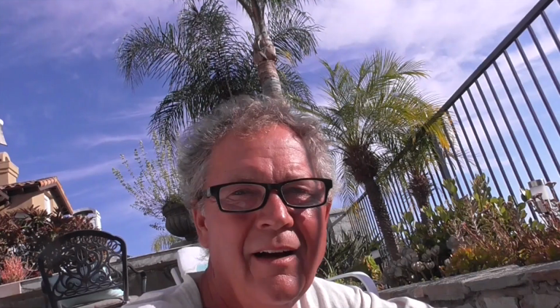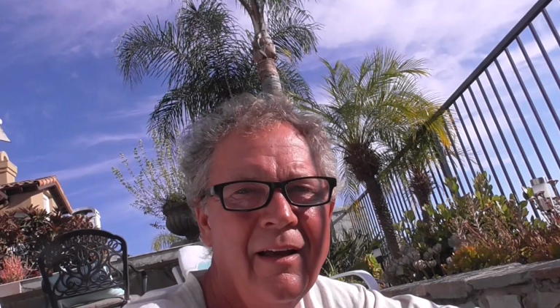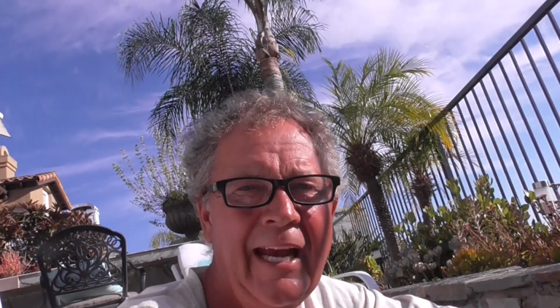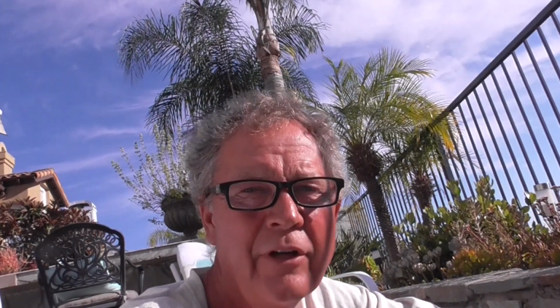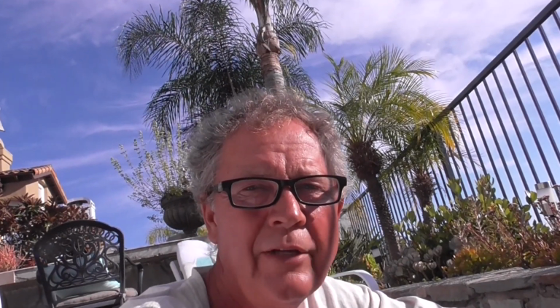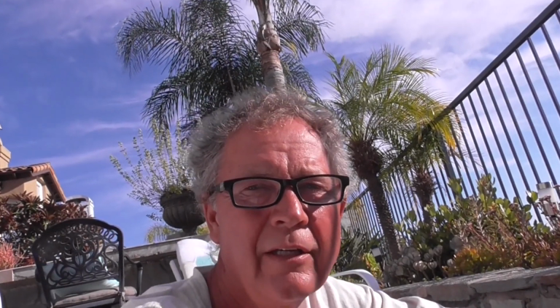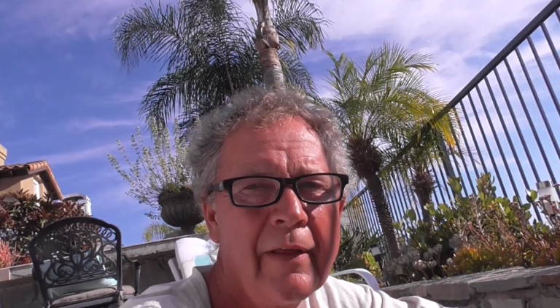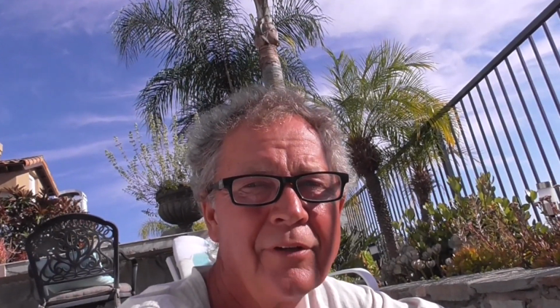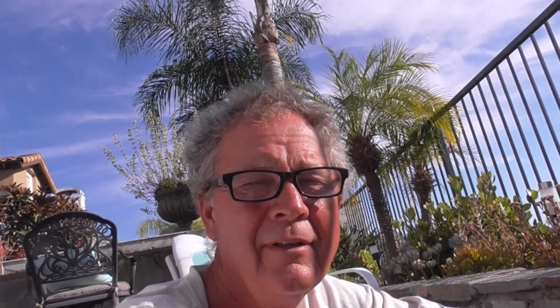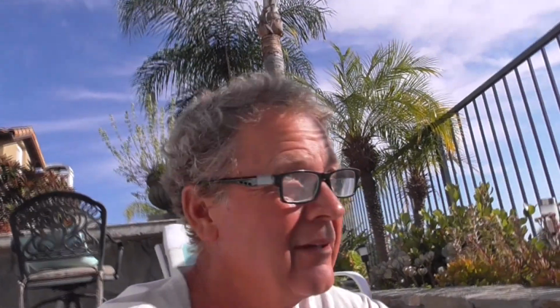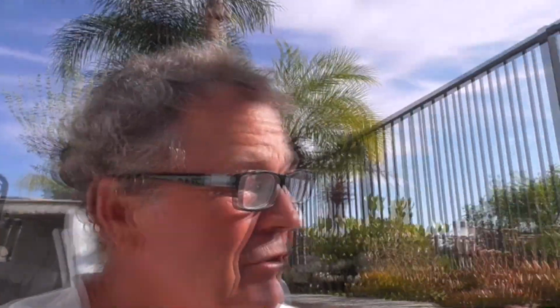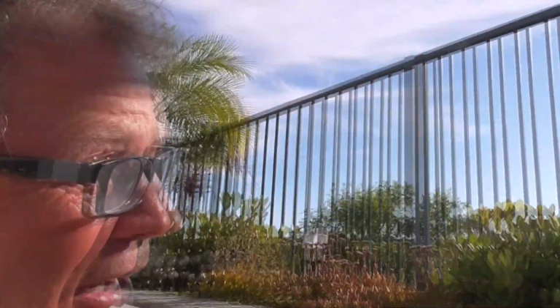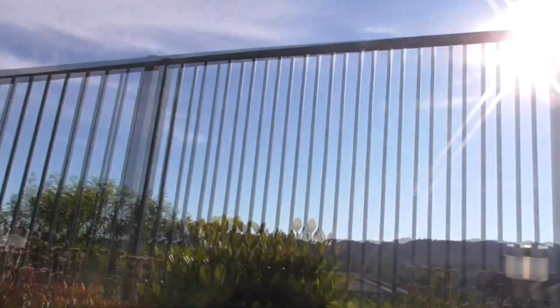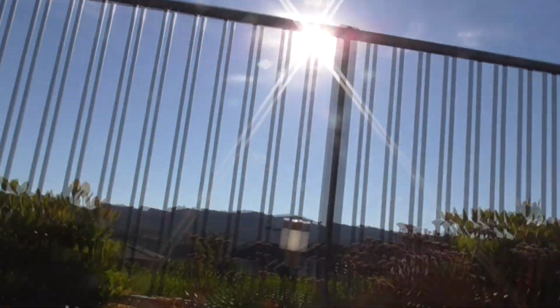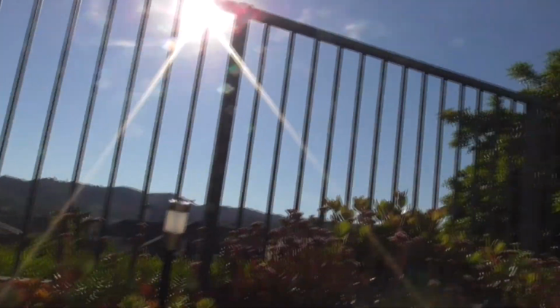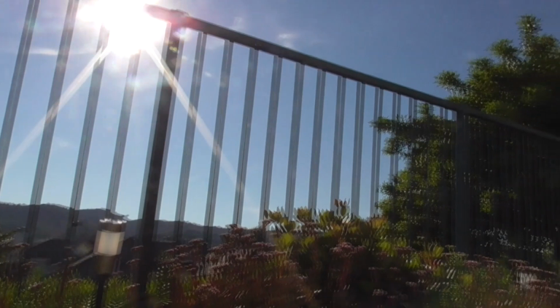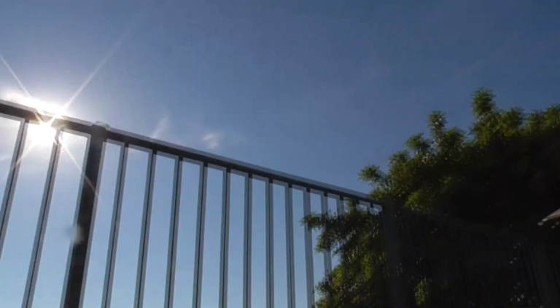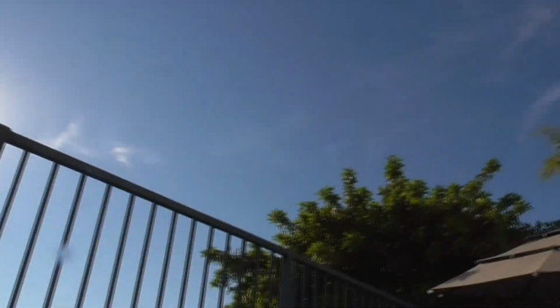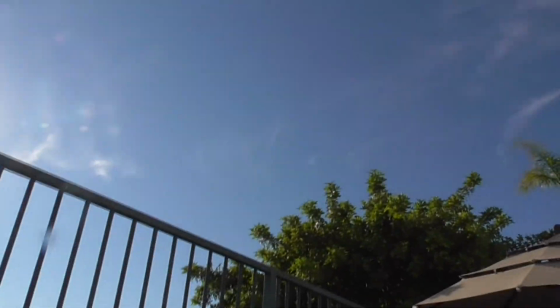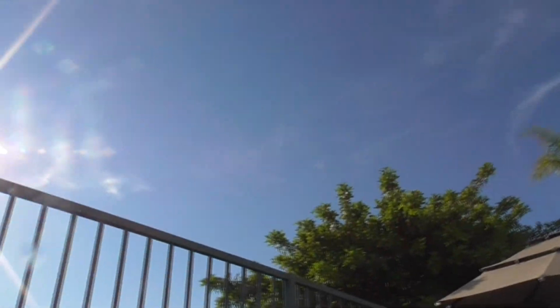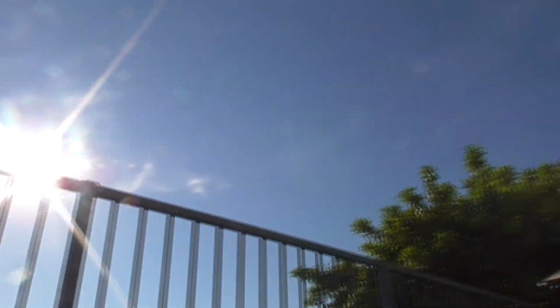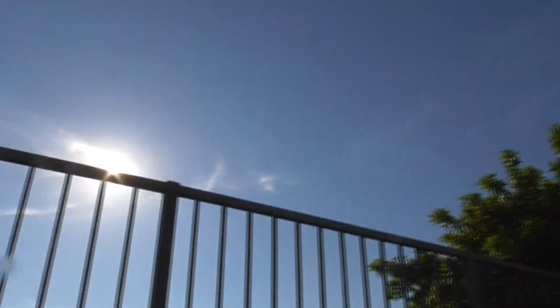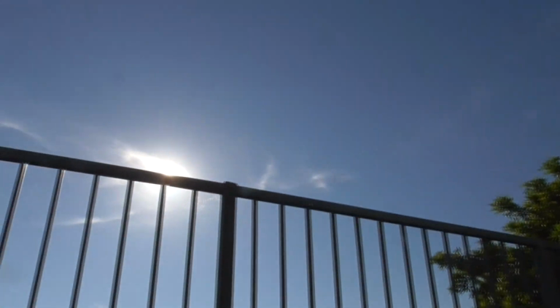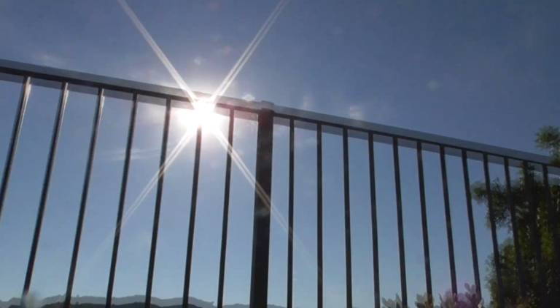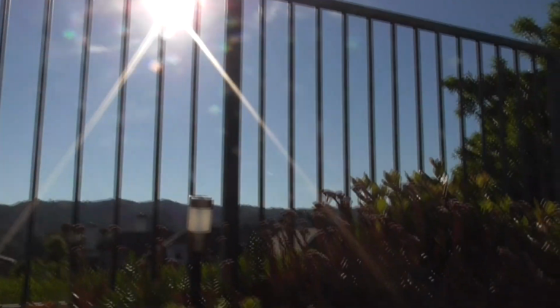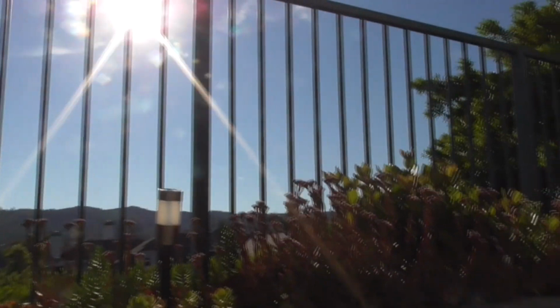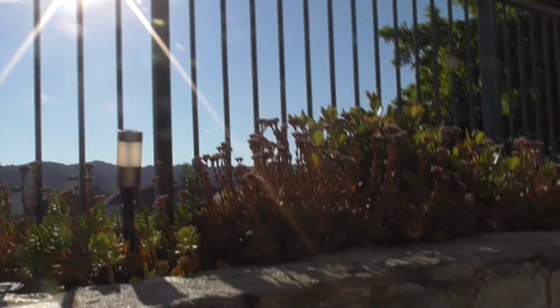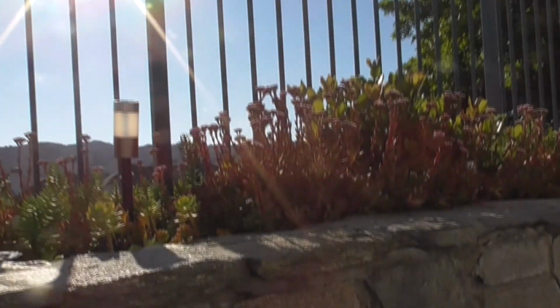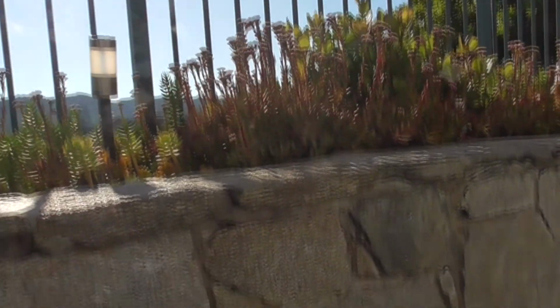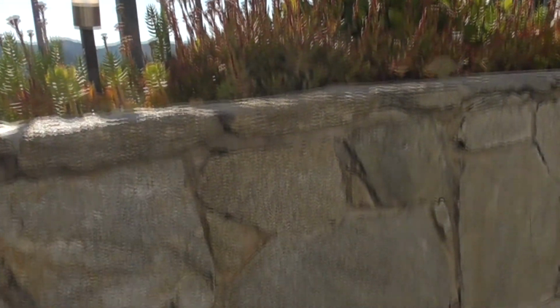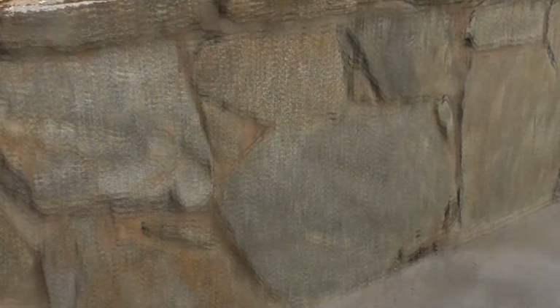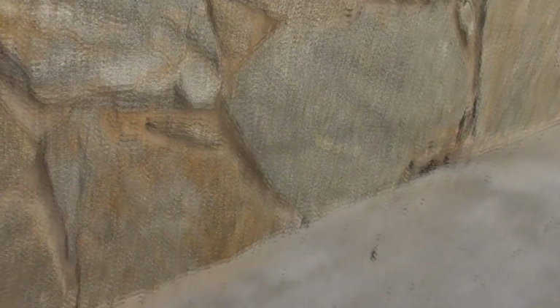Hey, it's another great day in Cota de Casa. Today's July 3rd. Look at this beautiful weather and the sunshine. Happy 4th of July almost.